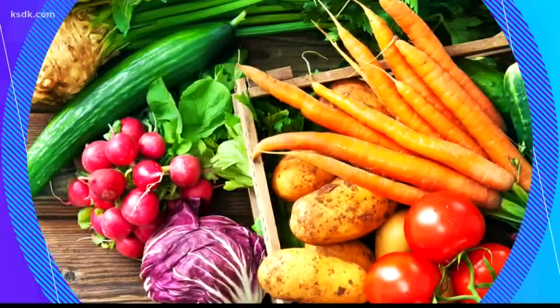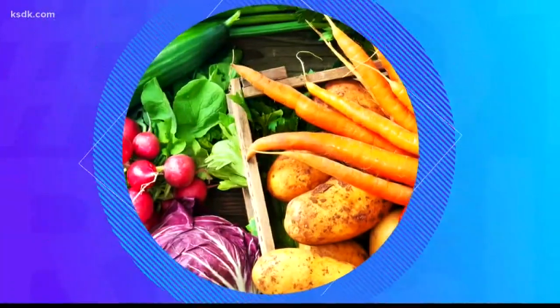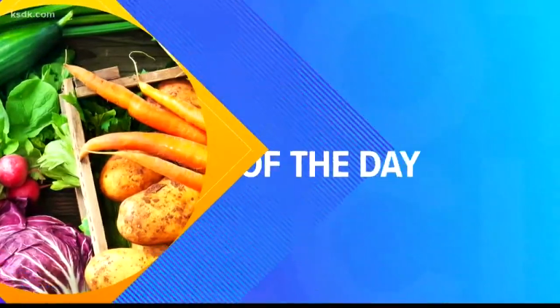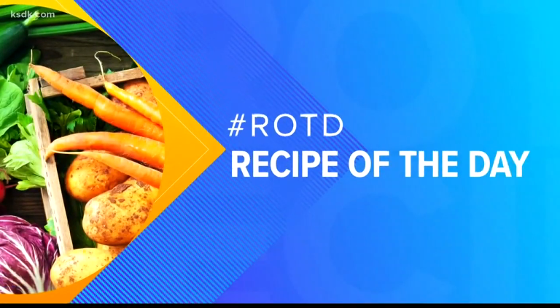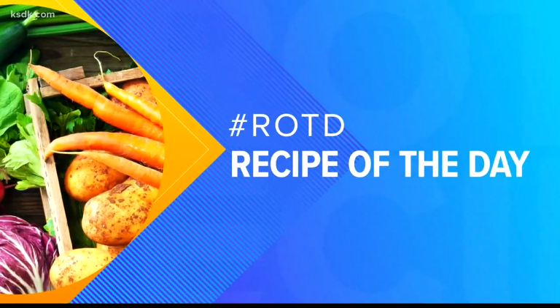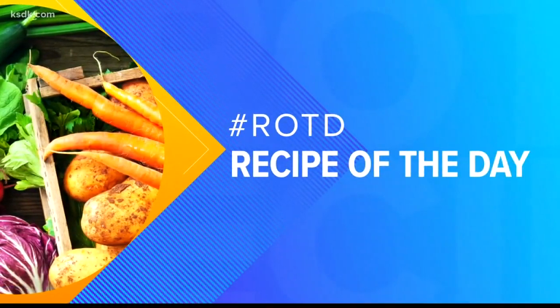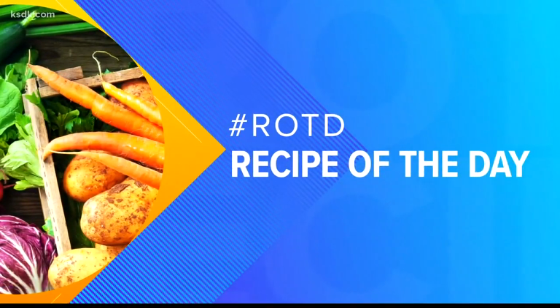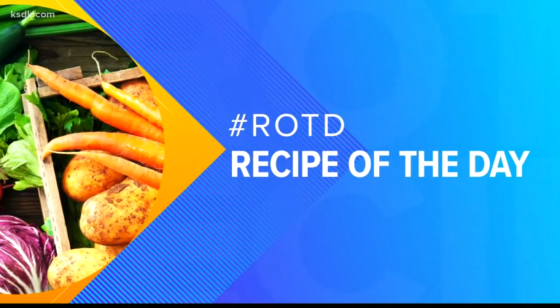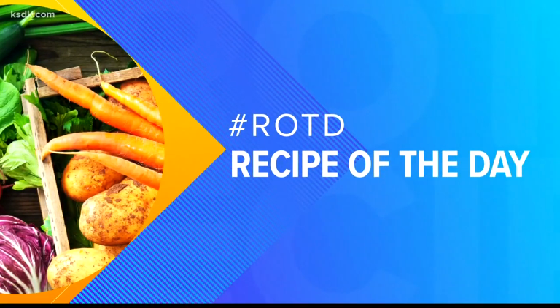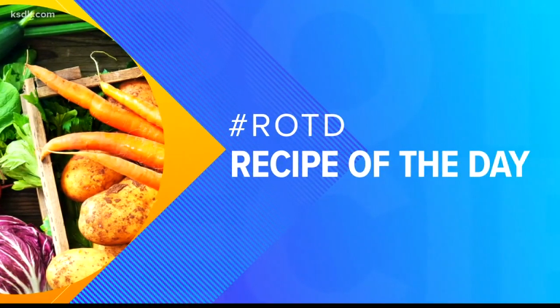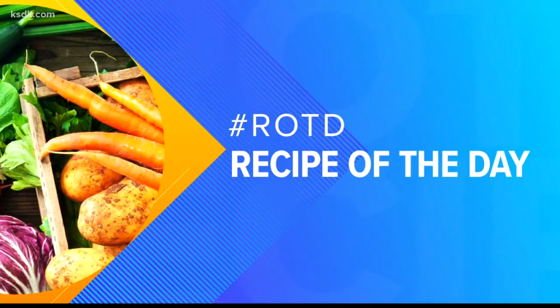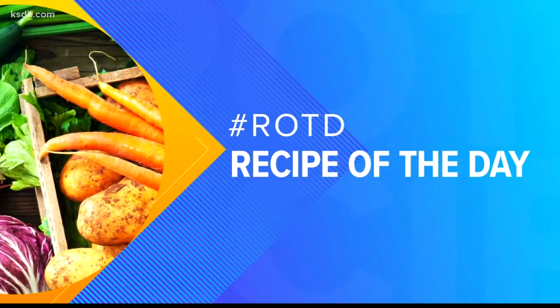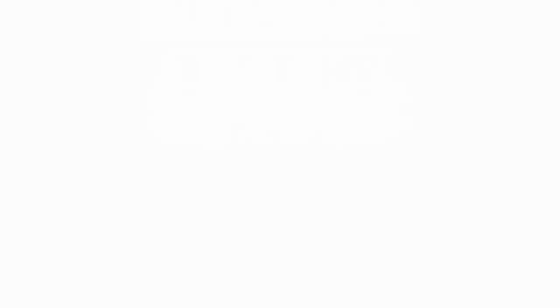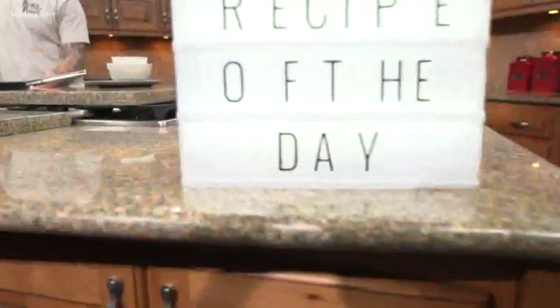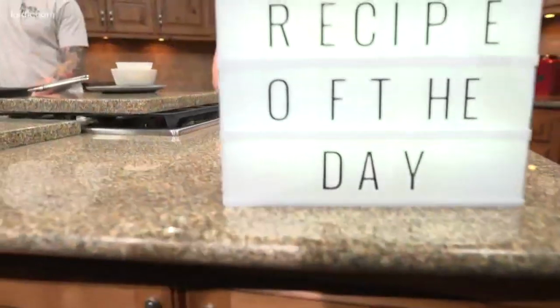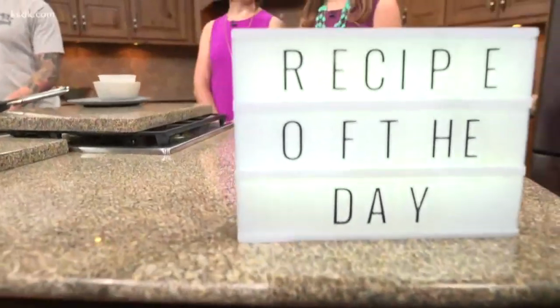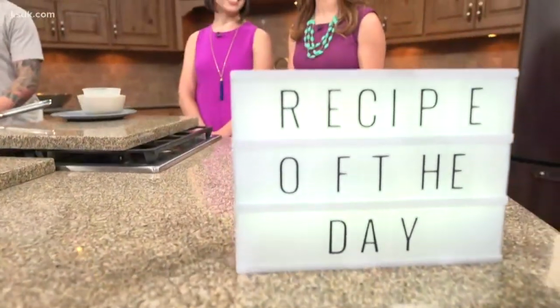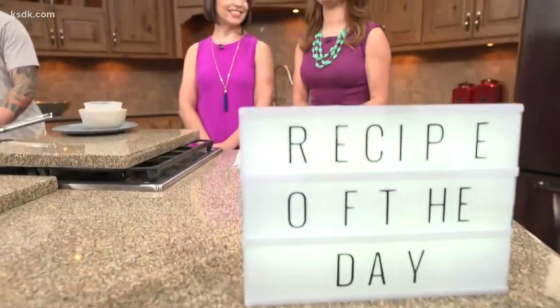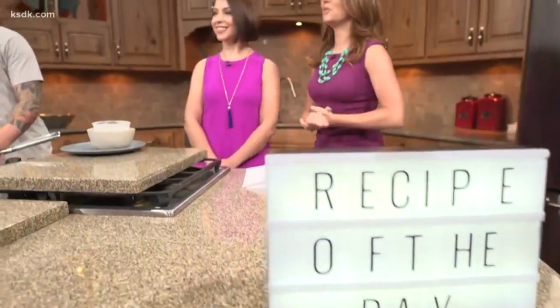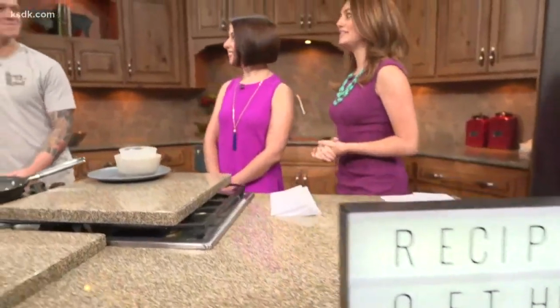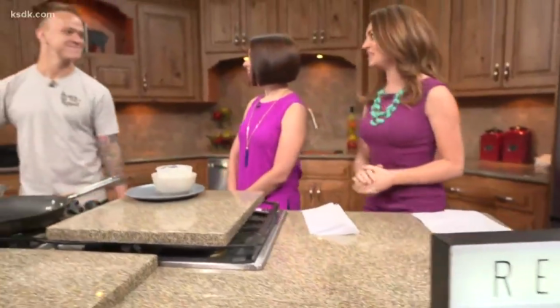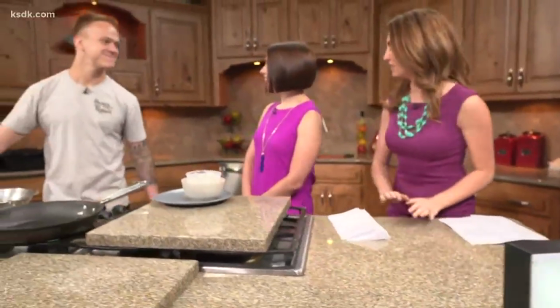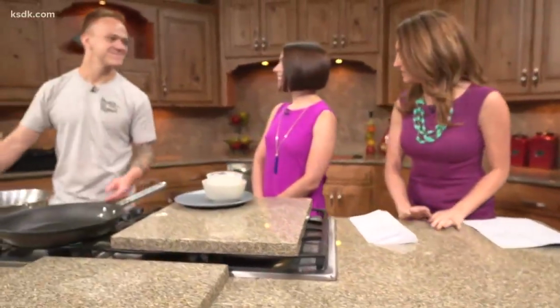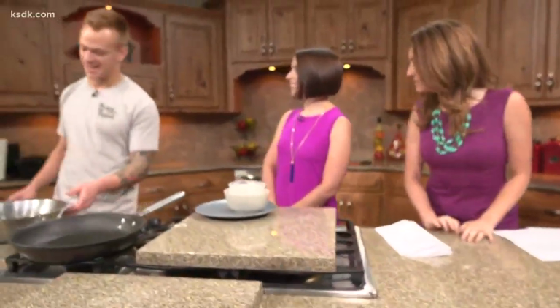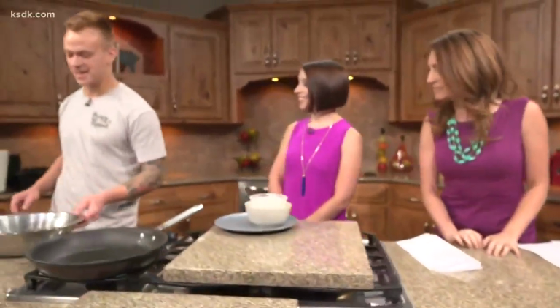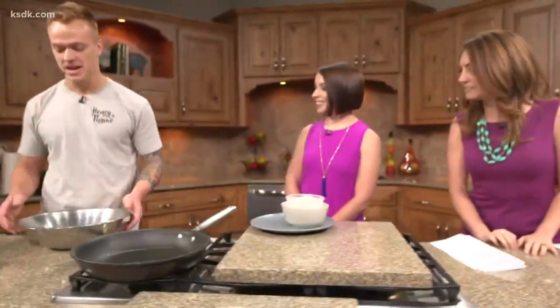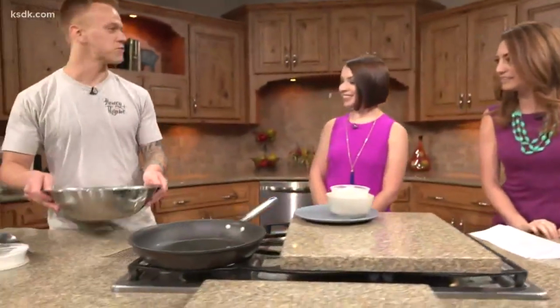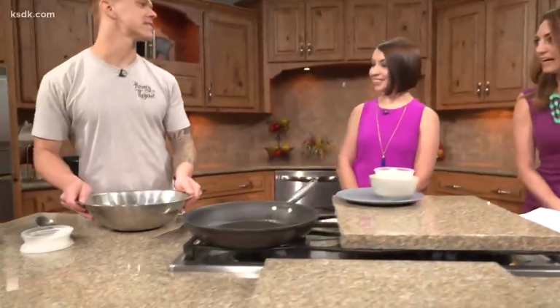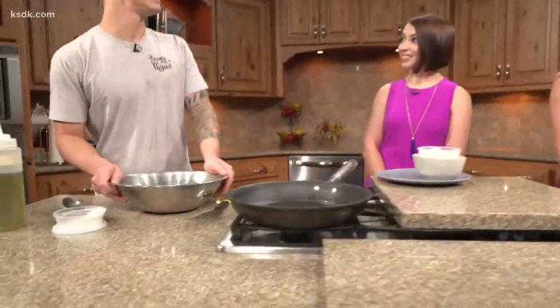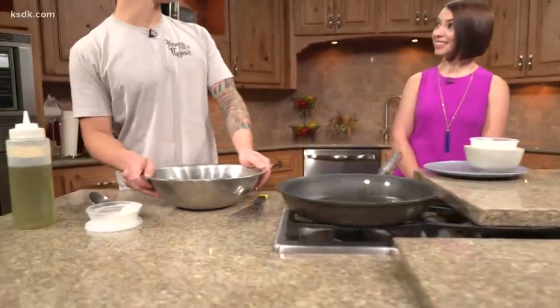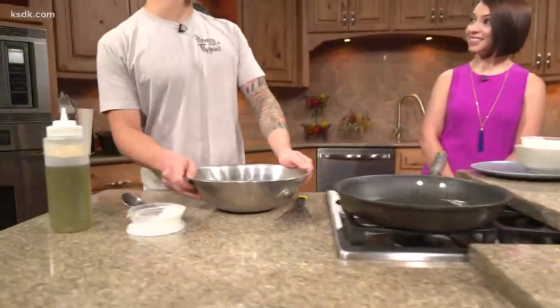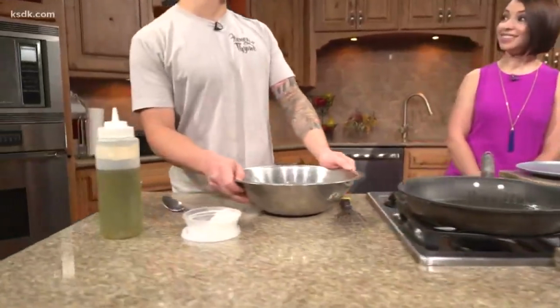We're in our kitchen for our recipe of the day. Chef Josh Charles is back with a recipe for corn and zucchini fritters — a perfect summer appetizer for everyone.